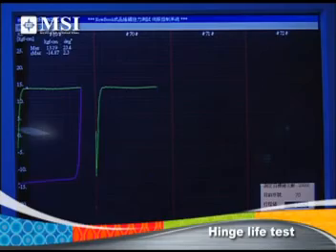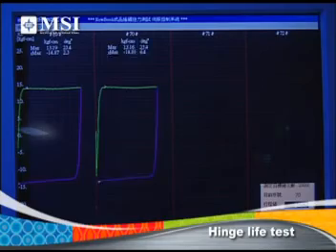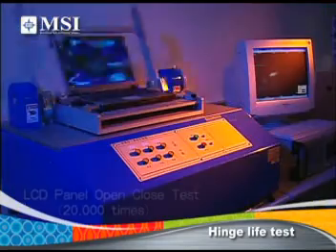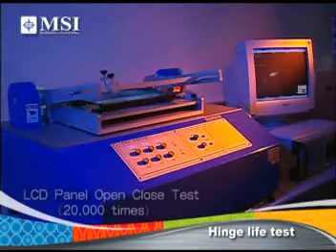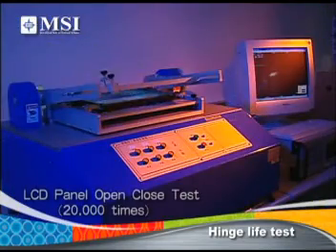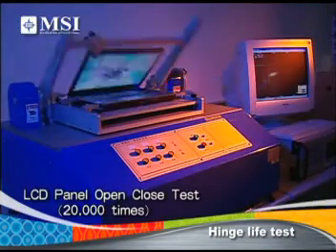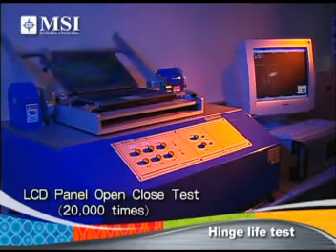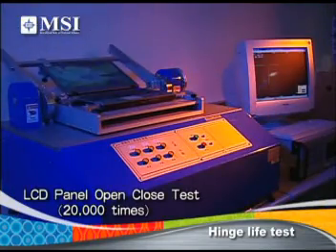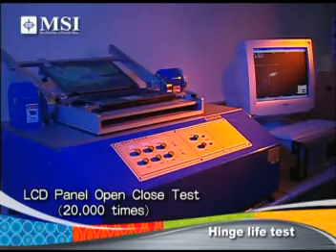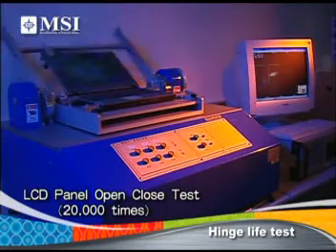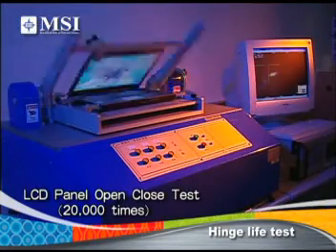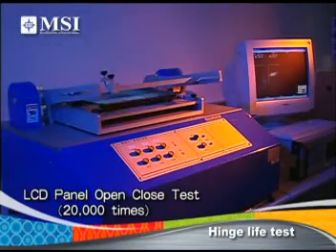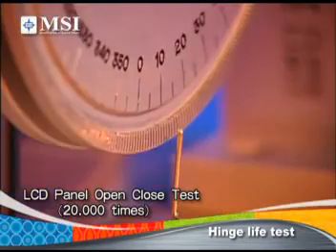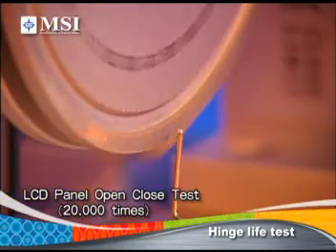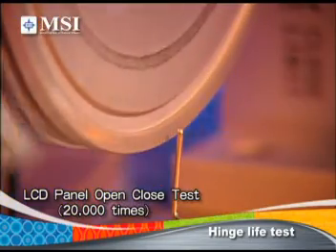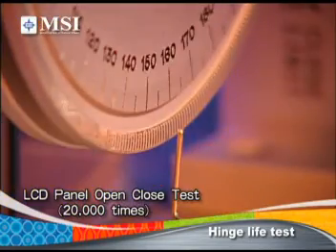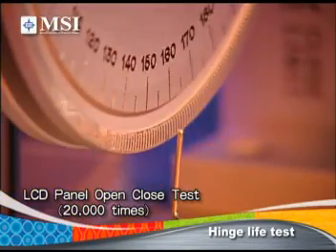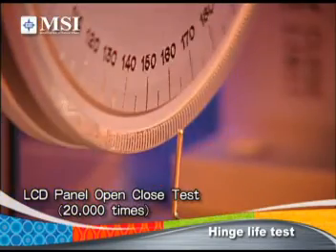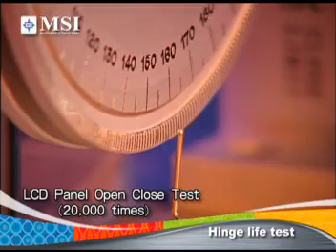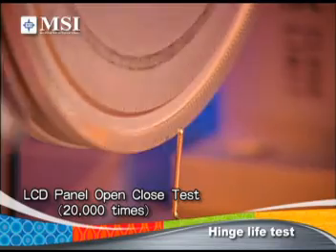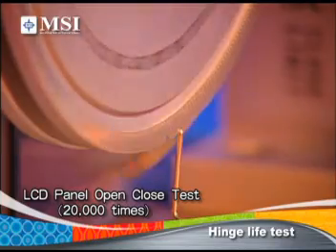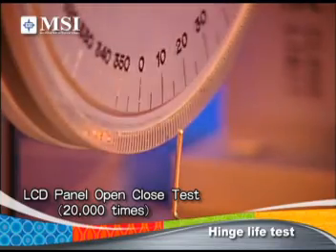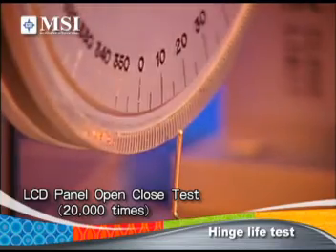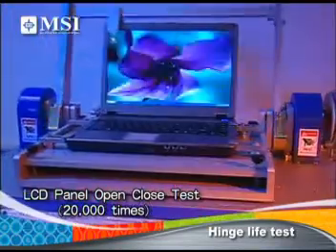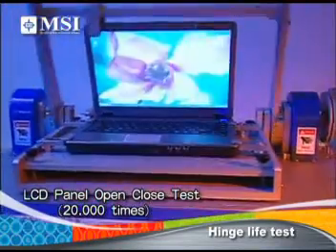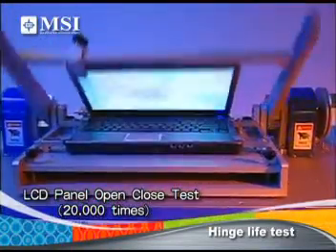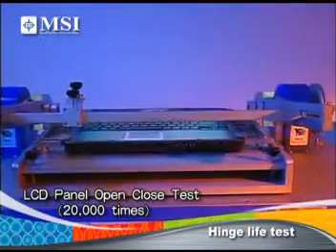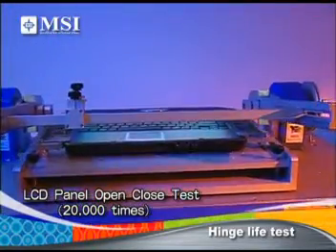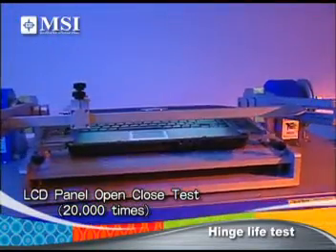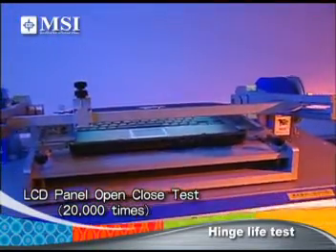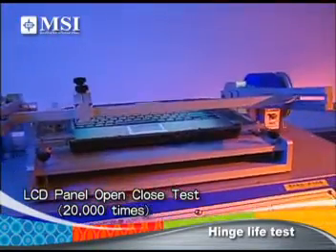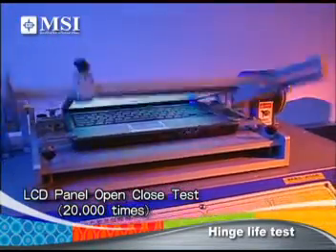Hinge Life Test: In opening and closing the notebook cover up to 20,000 times, we expect your notebook to perform reliably for more than six years.